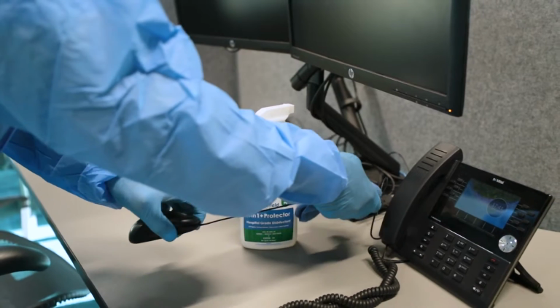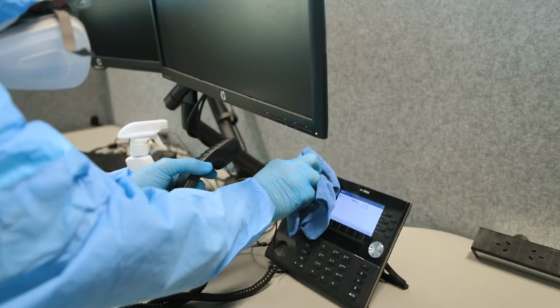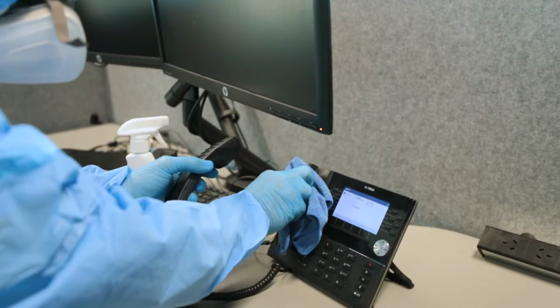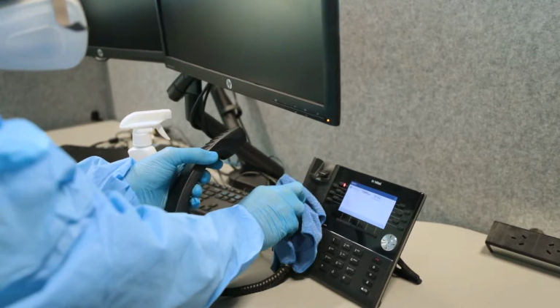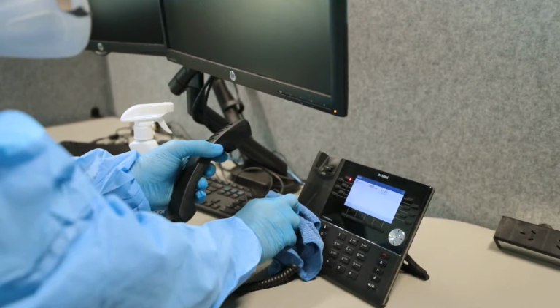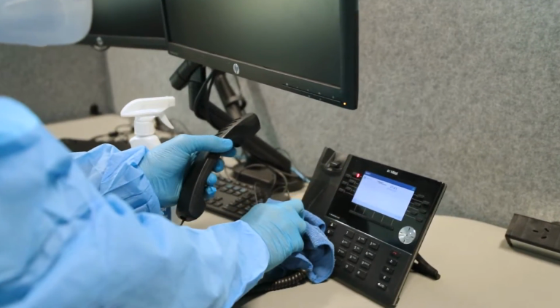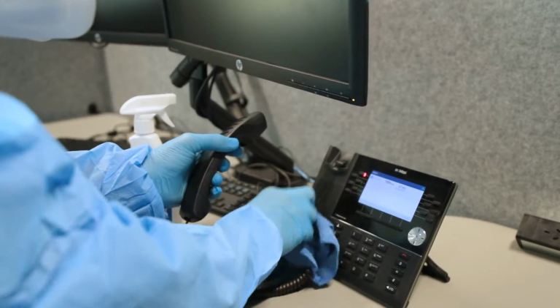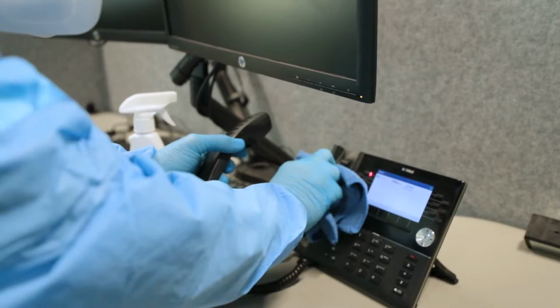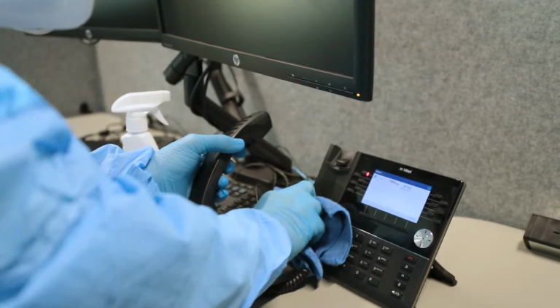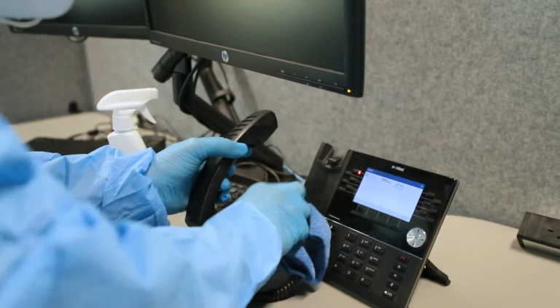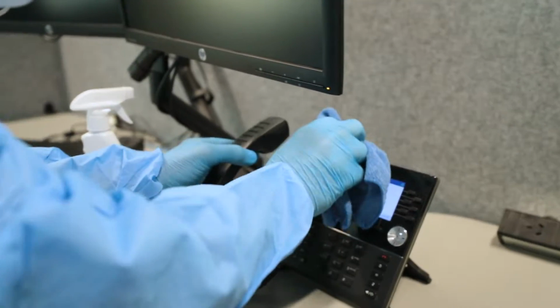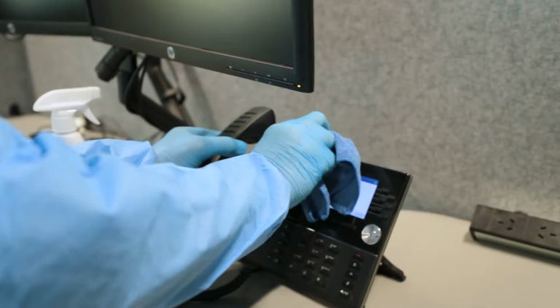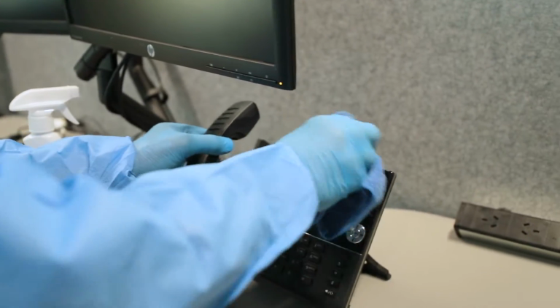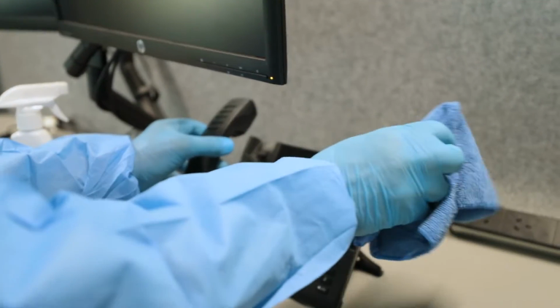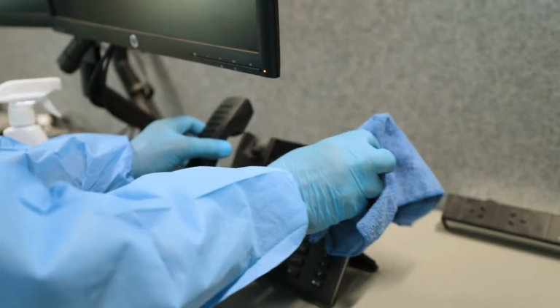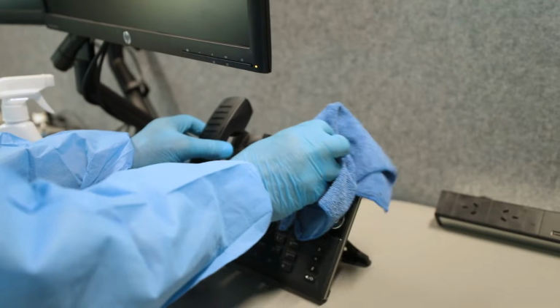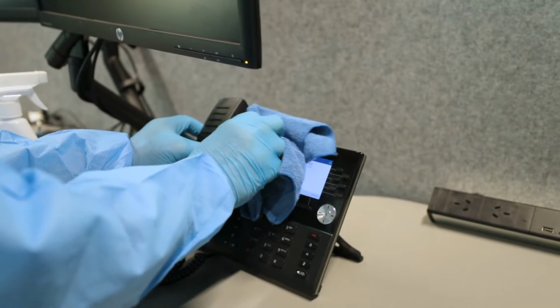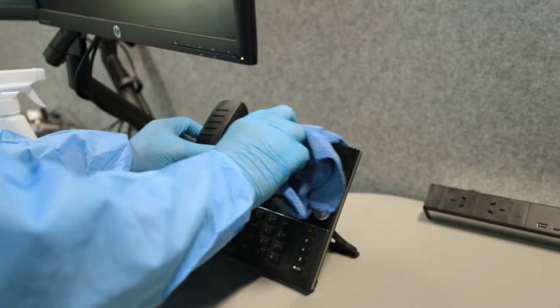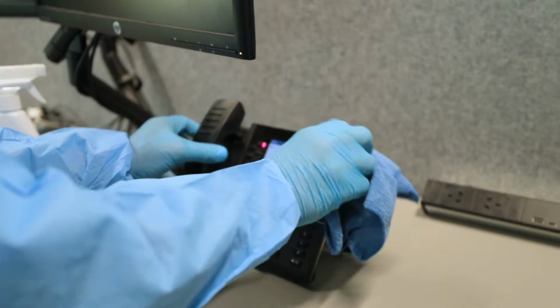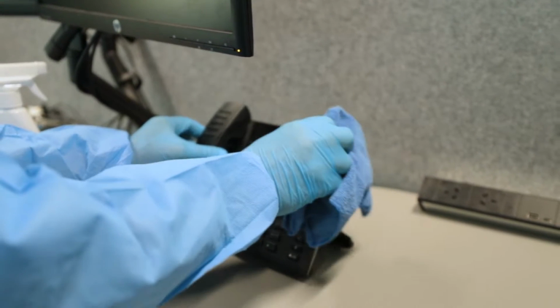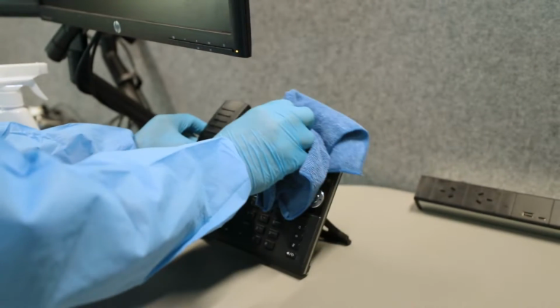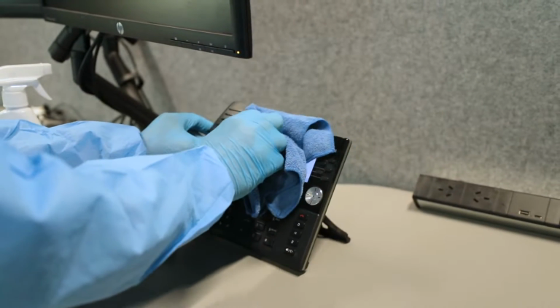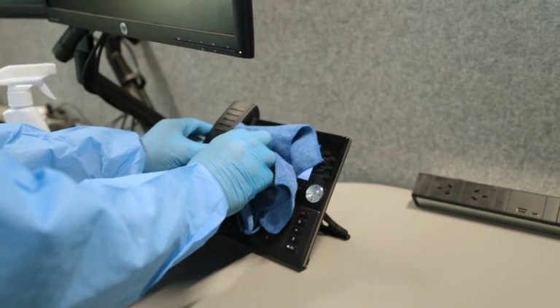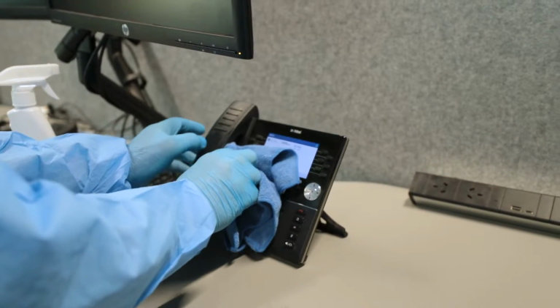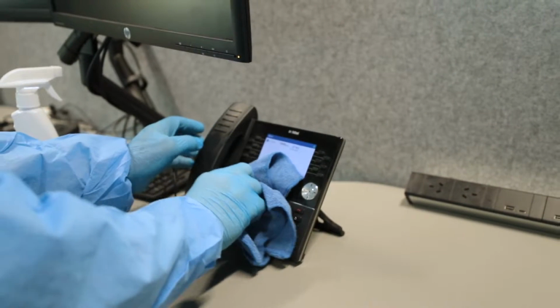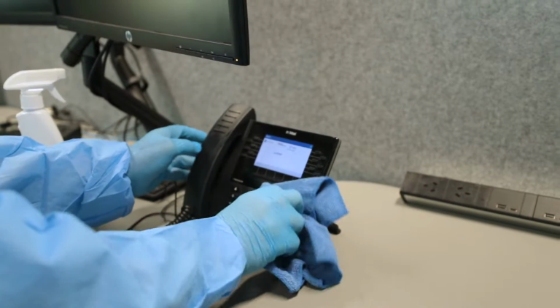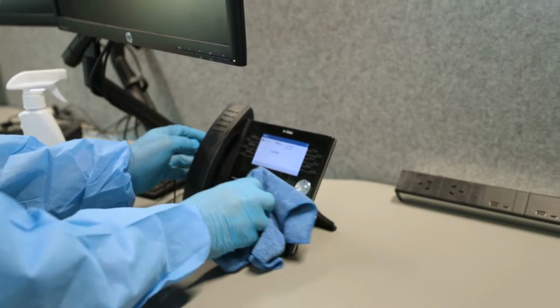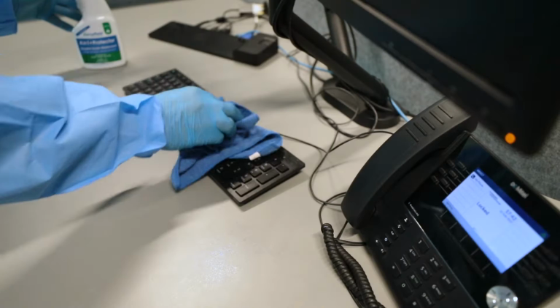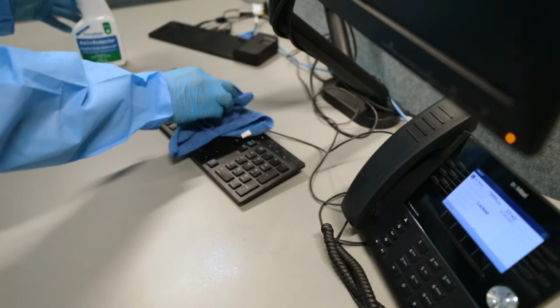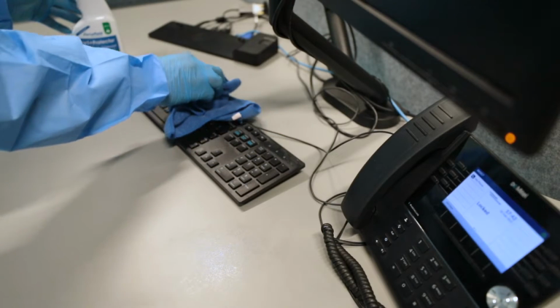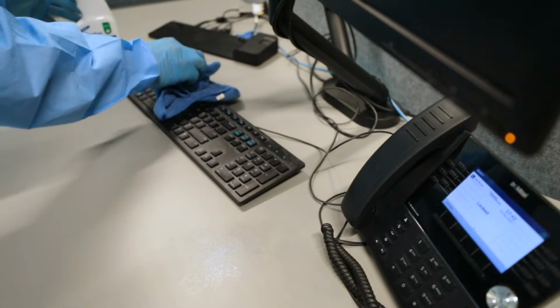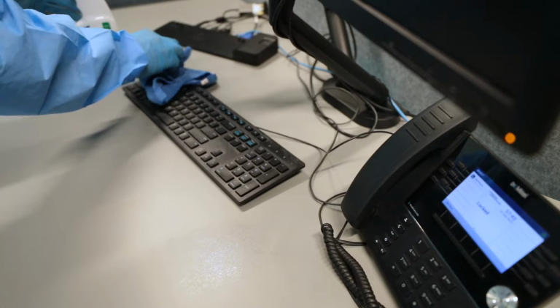We recommend cleaning staff incorporate ForceField 4-in-1 spray and wipe into their regular hygiene routine. After 28 days, the high touch points and fogging process should be repeated.